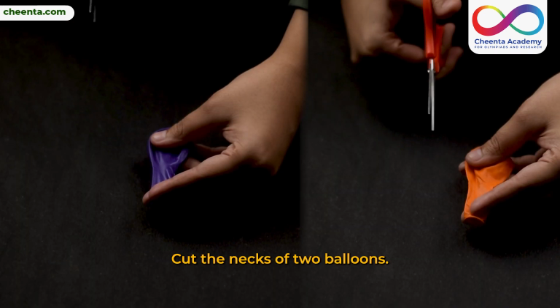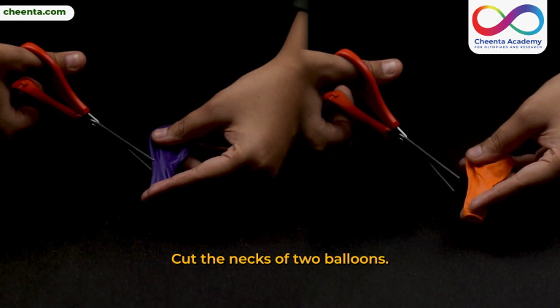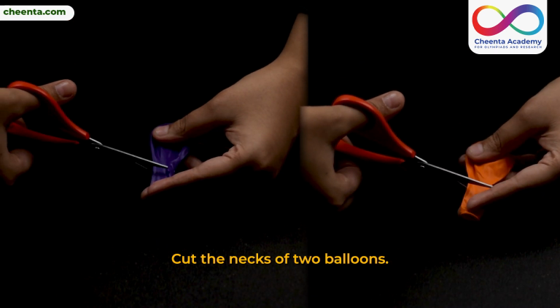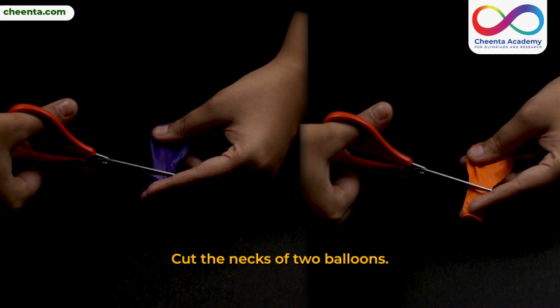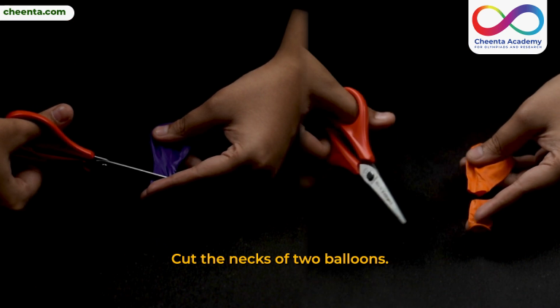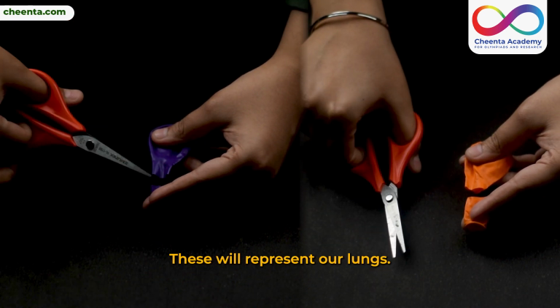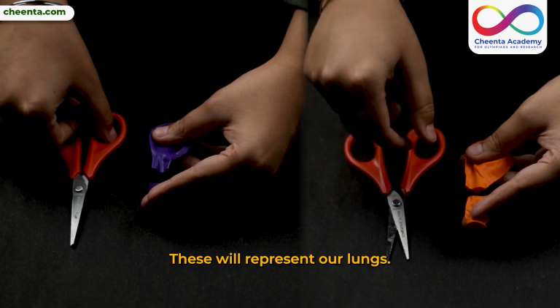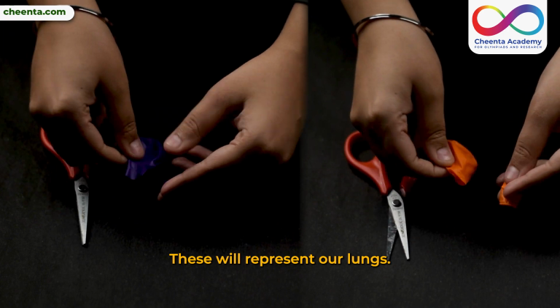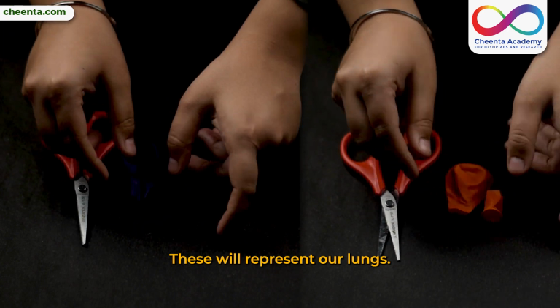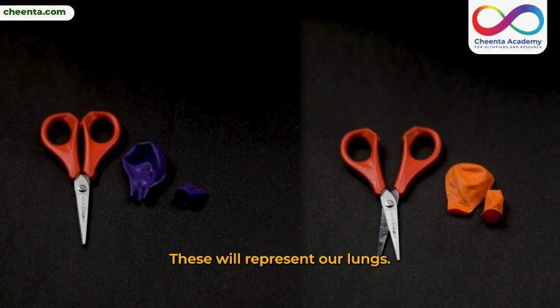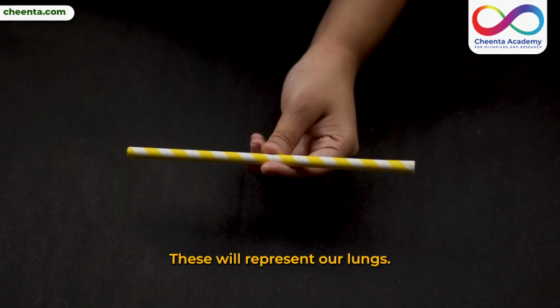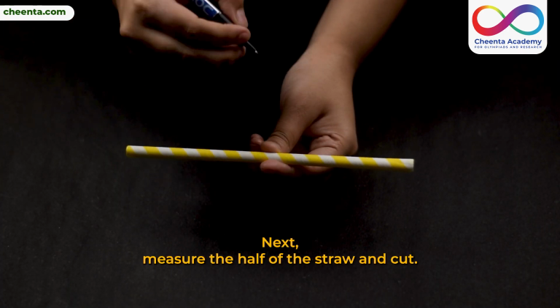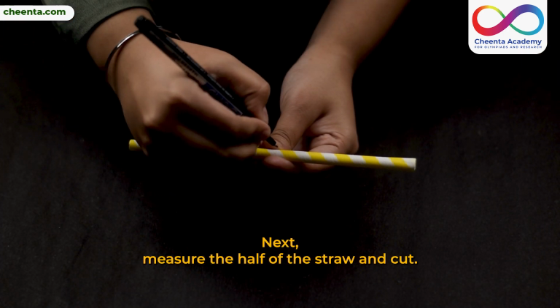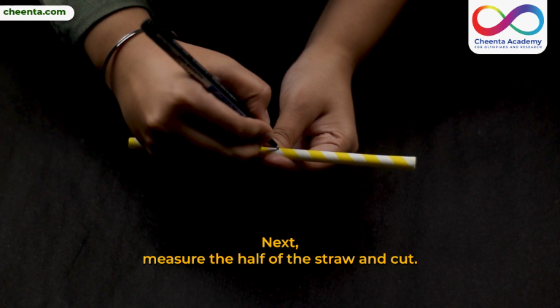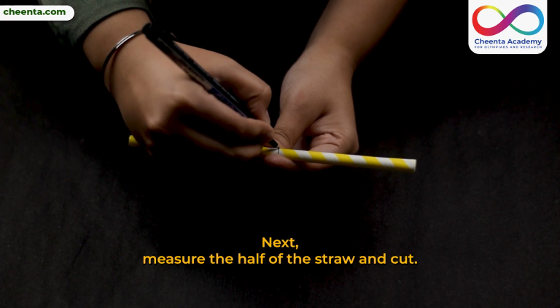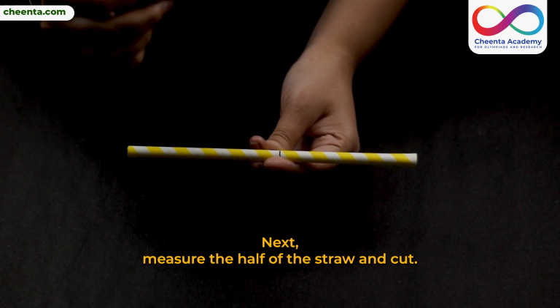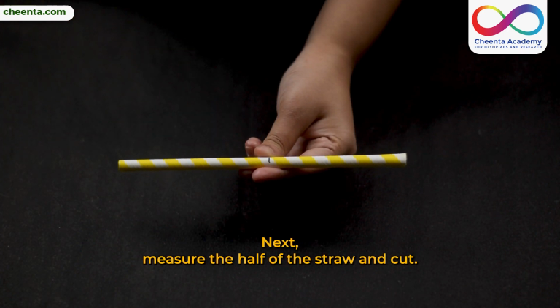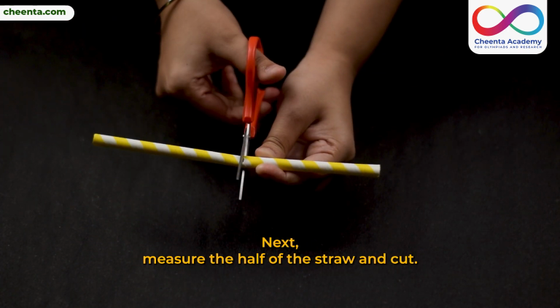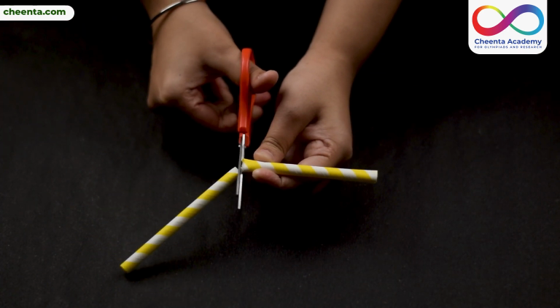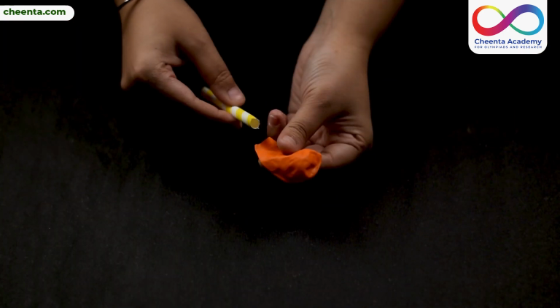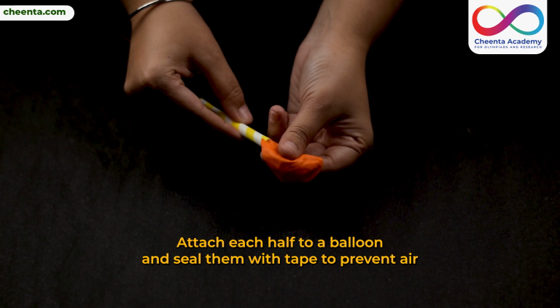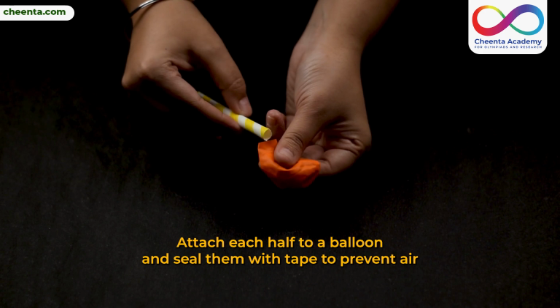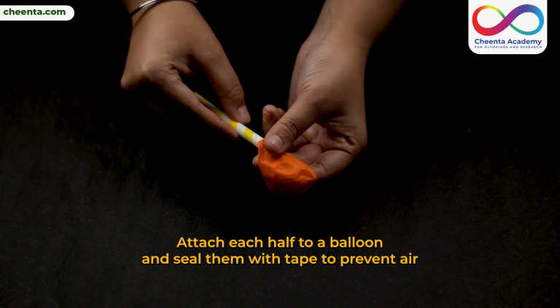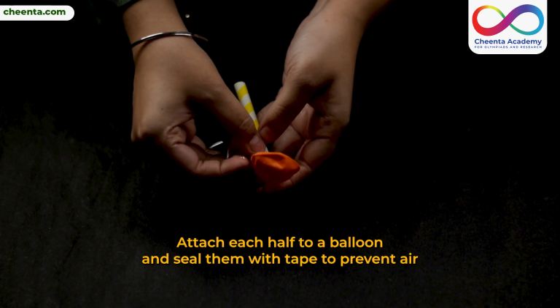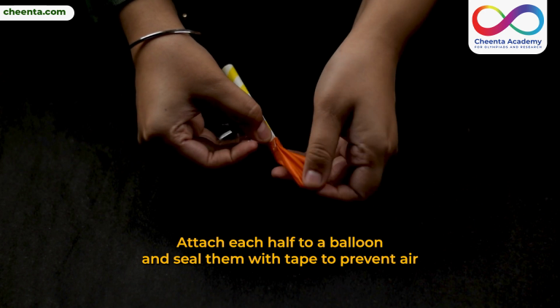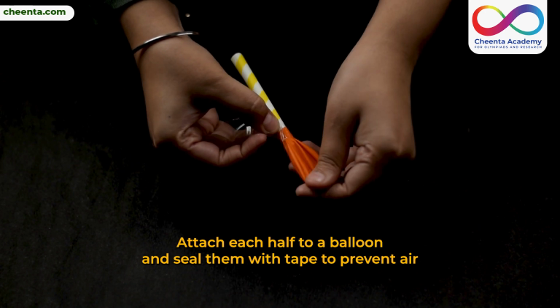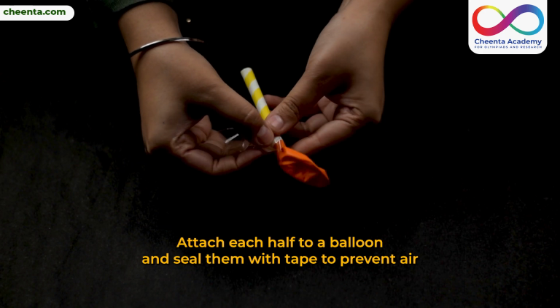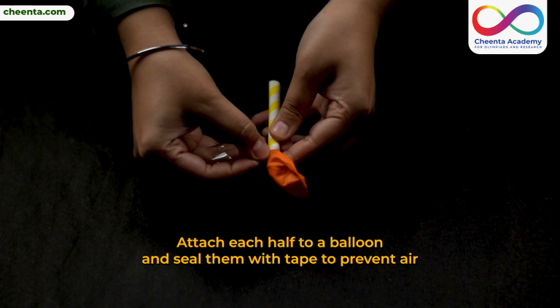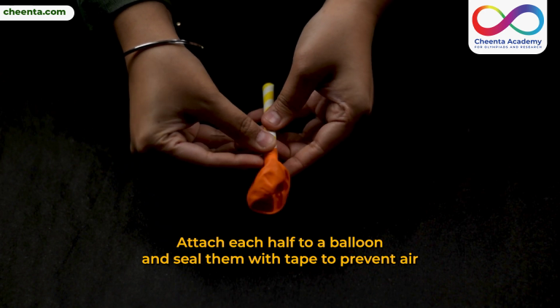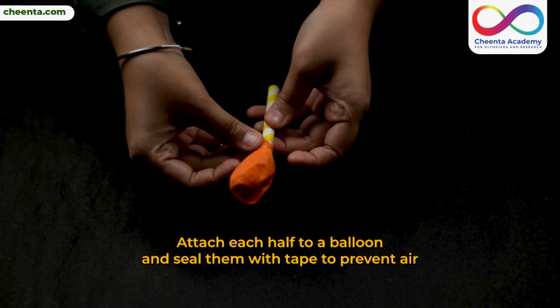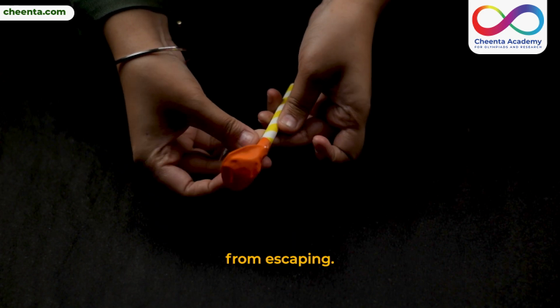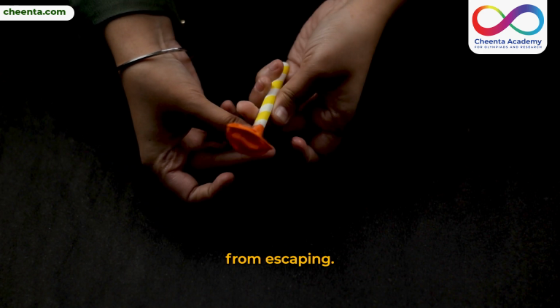Cut the necks off two balloons. These will represent our lungs. Next, measure the half of the straw and cut. Attach each half to a balloon and seal them with tape to prevent air from escaping.